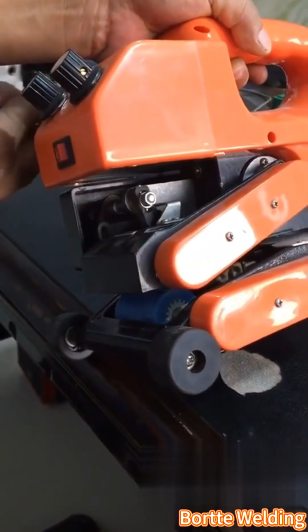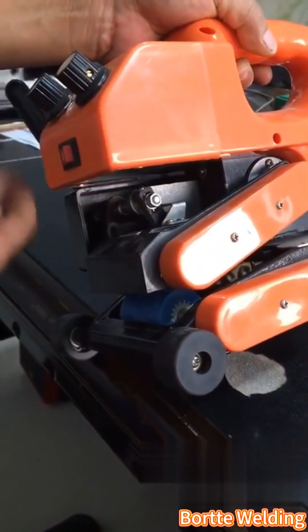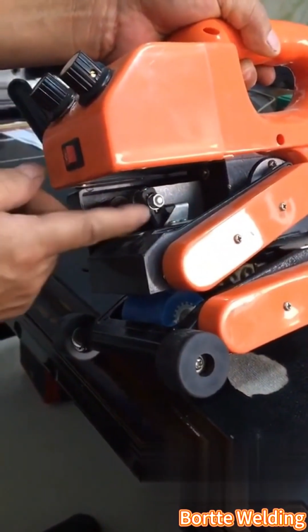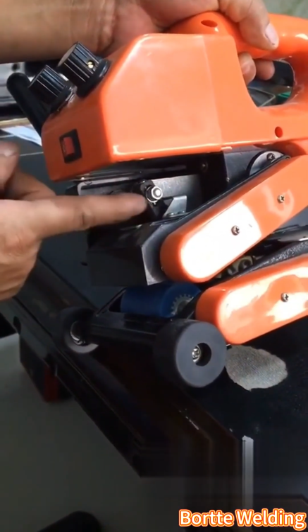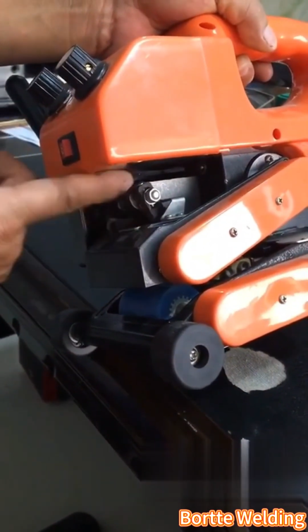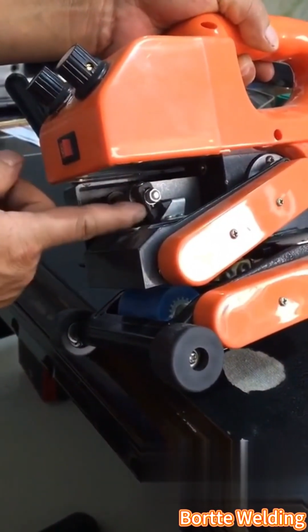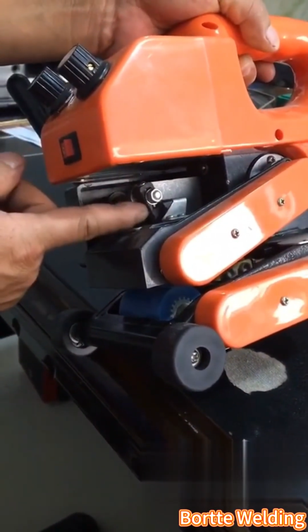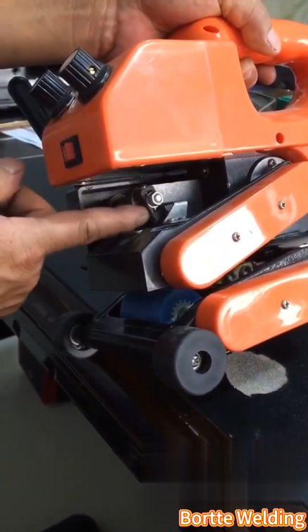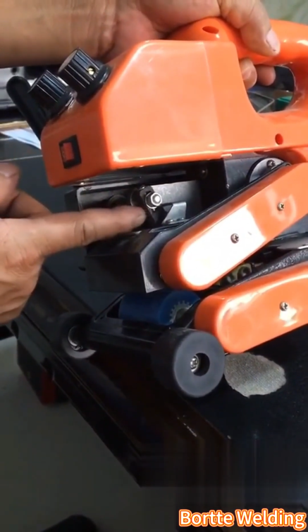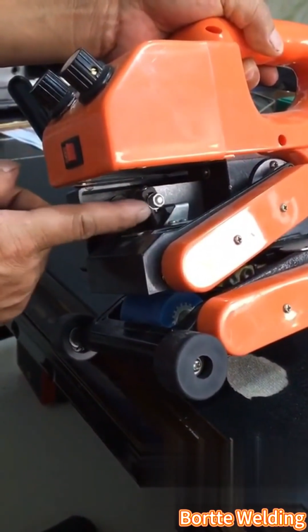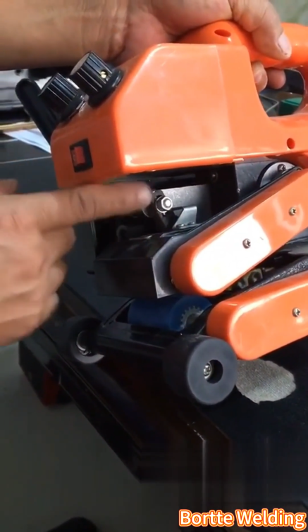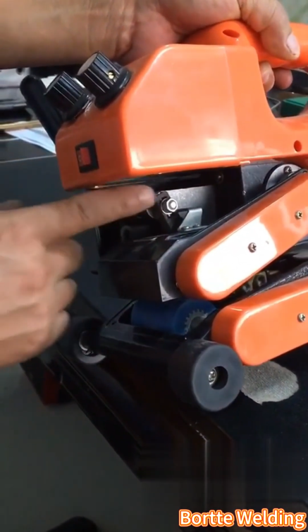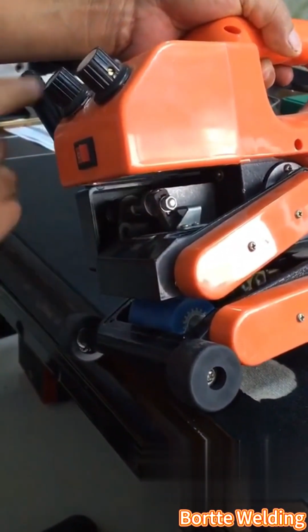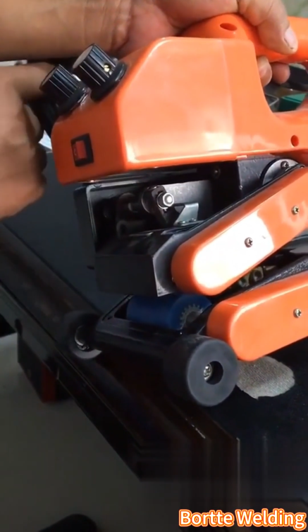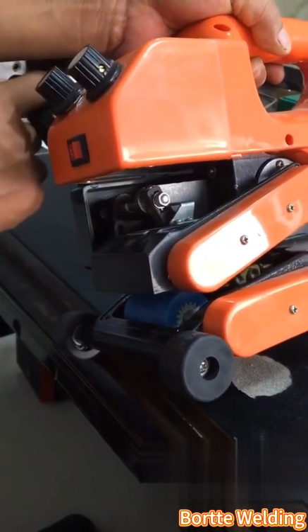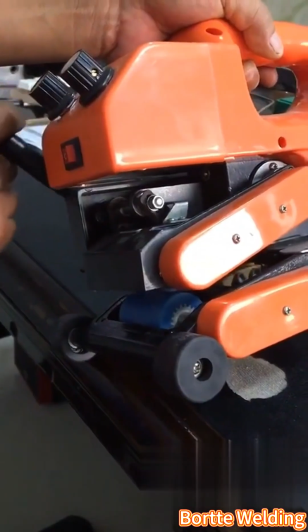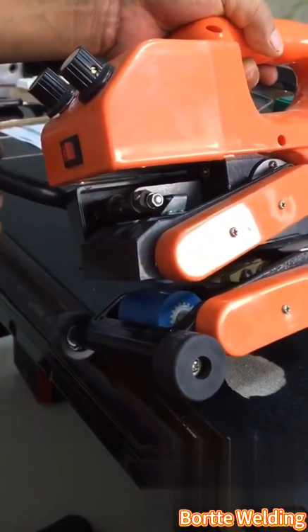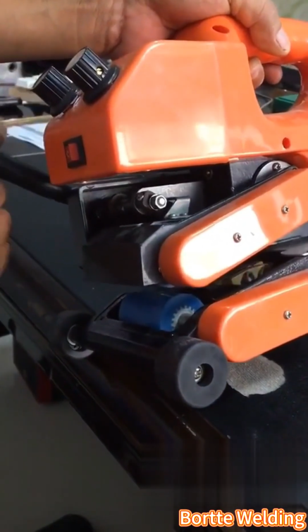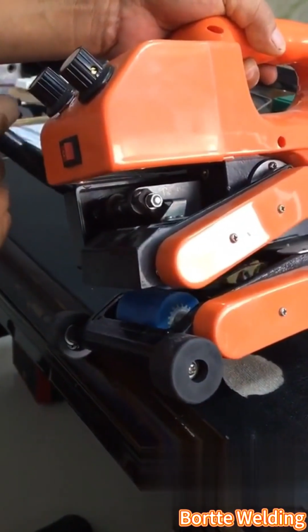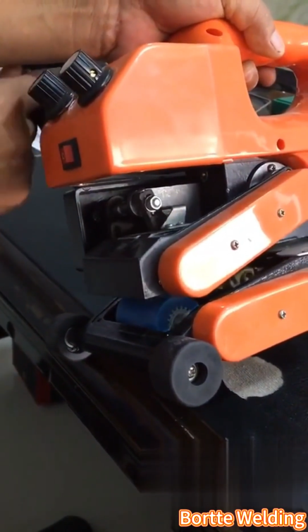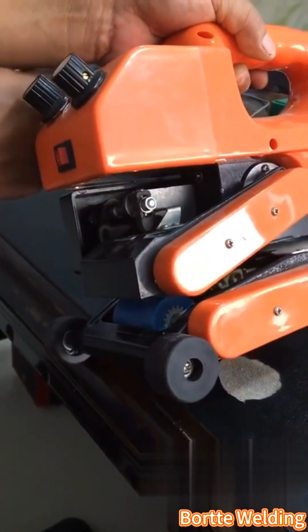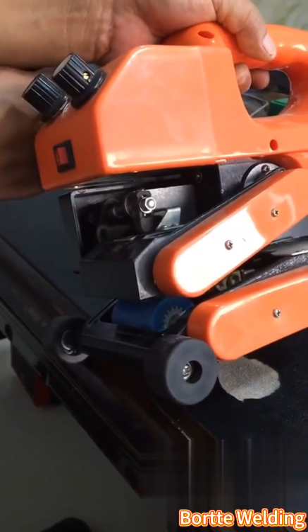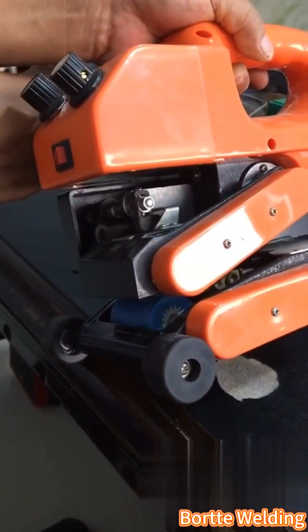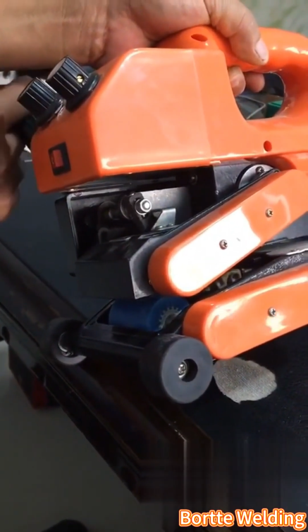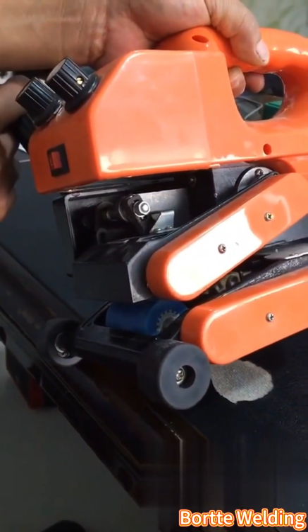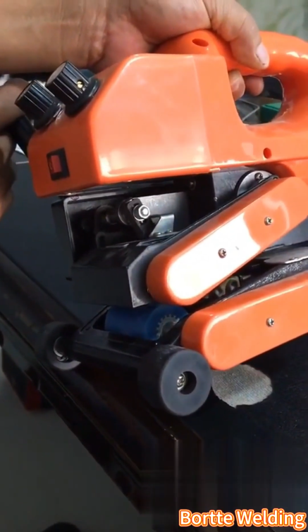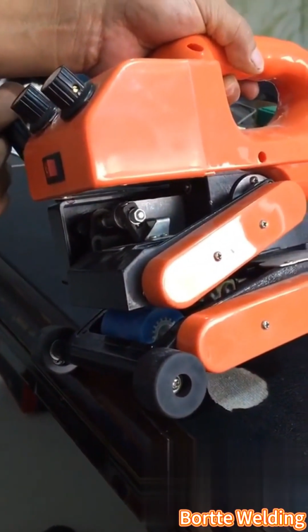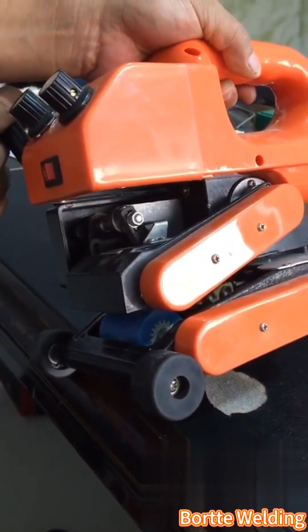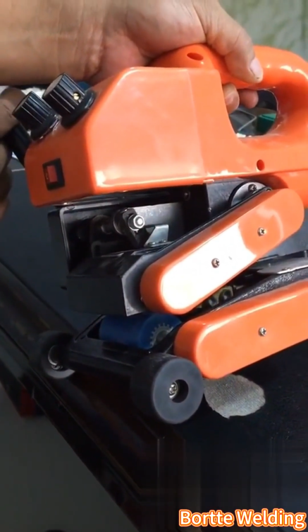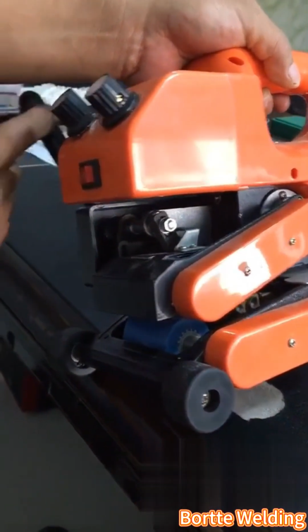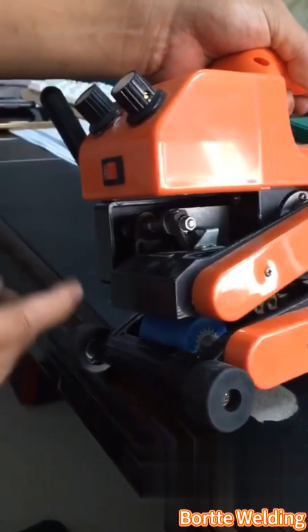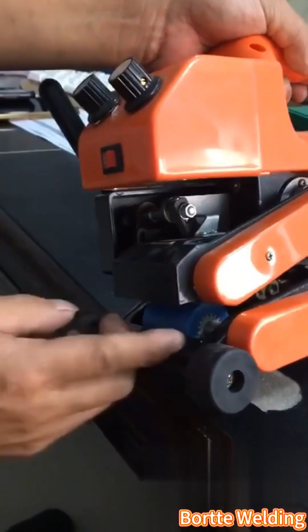For example, with a 2mm piece, place it between the wheels, move the lever up until the block touches, ensuring a perfect fit. Secure by tightening the nut and screw.